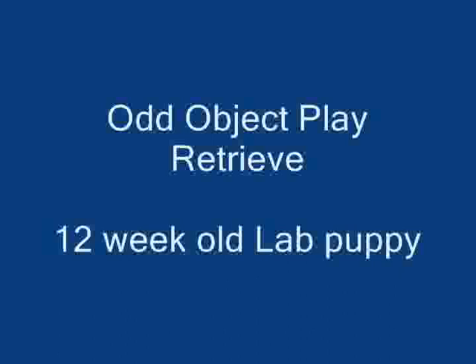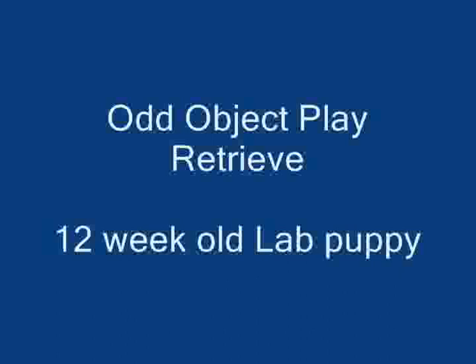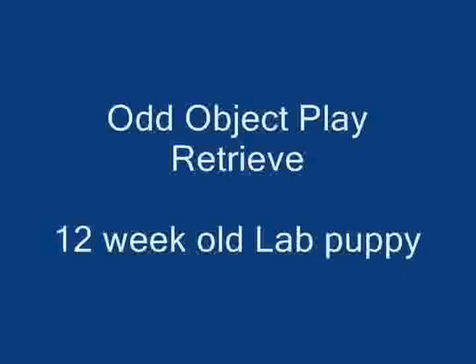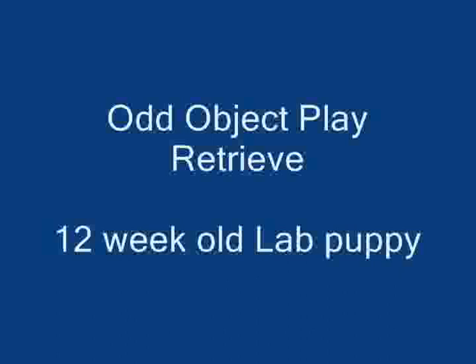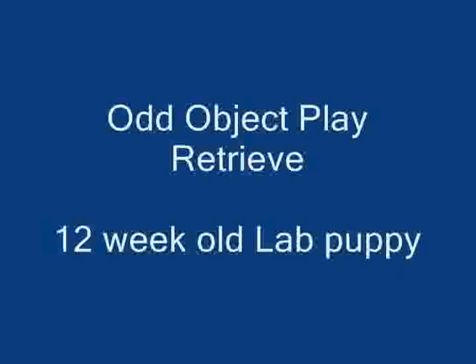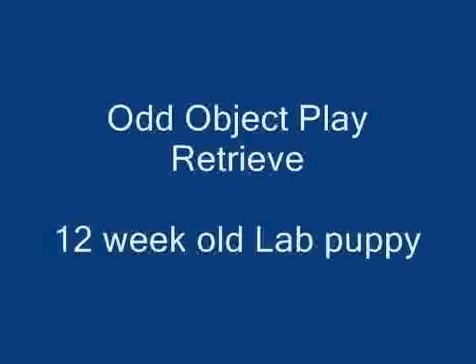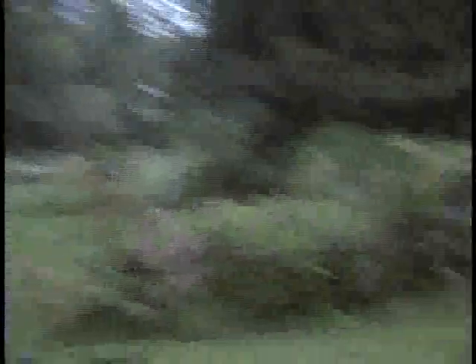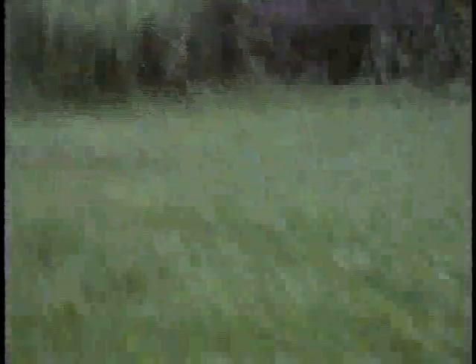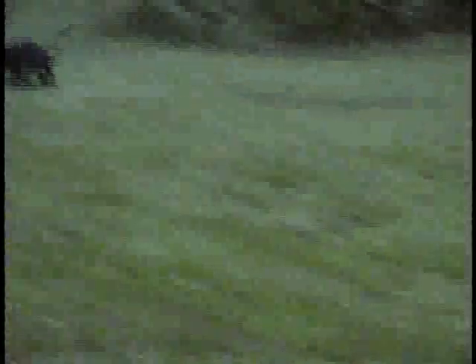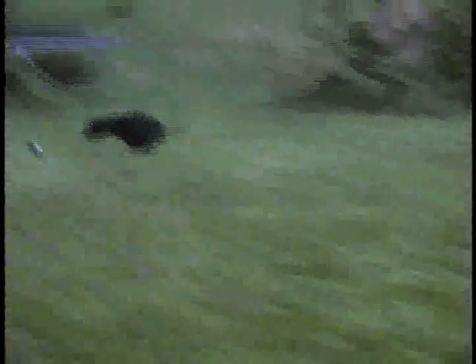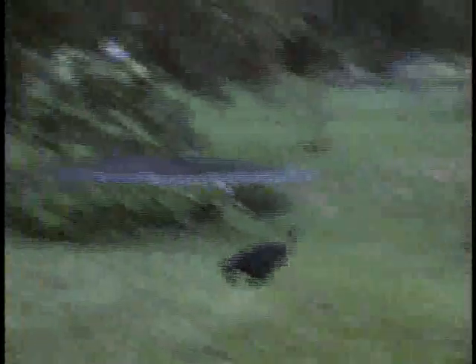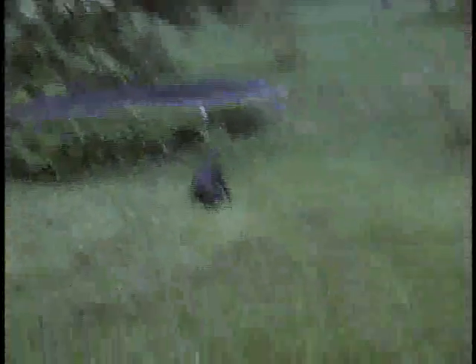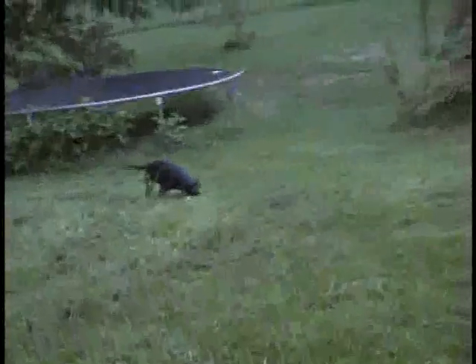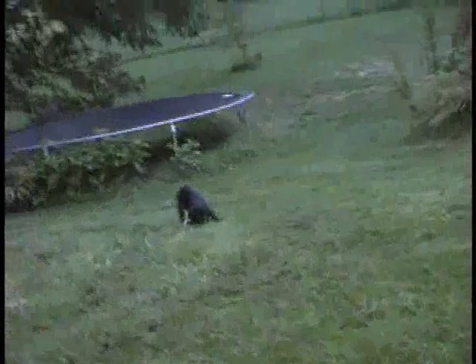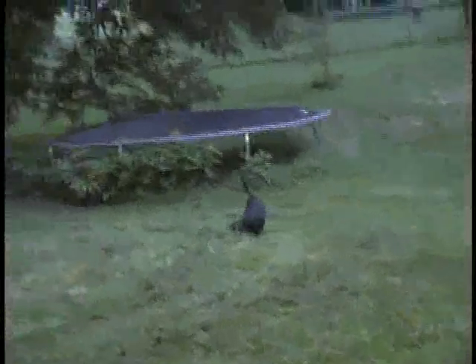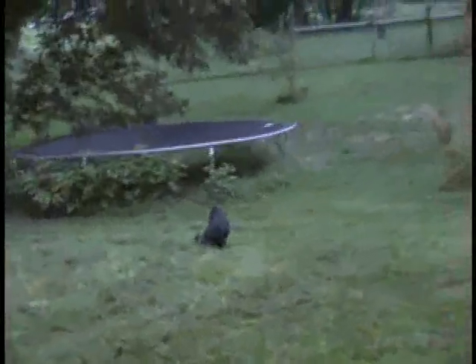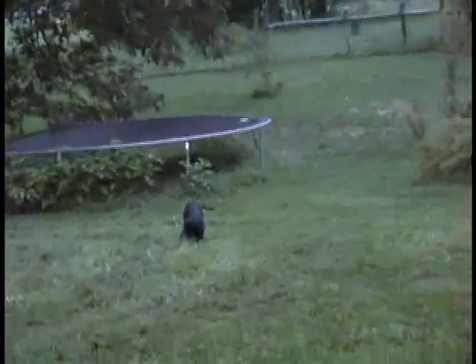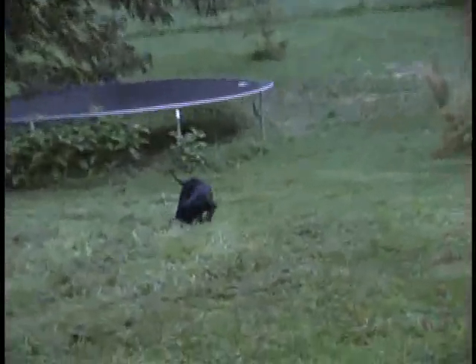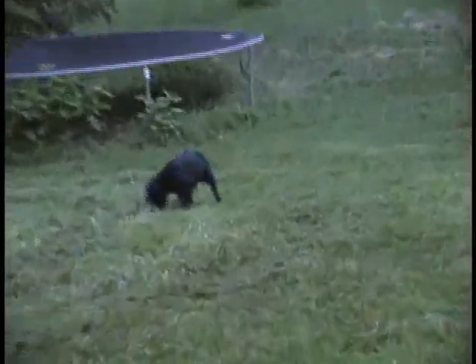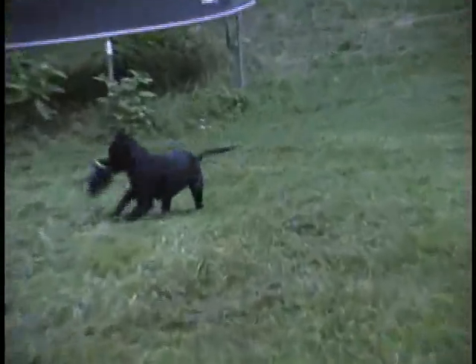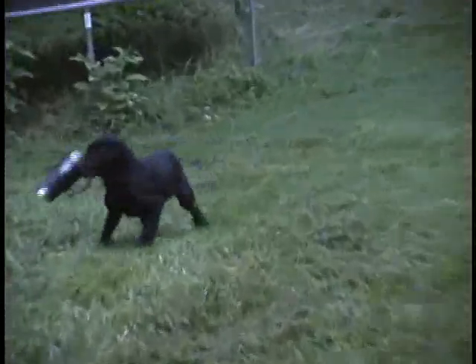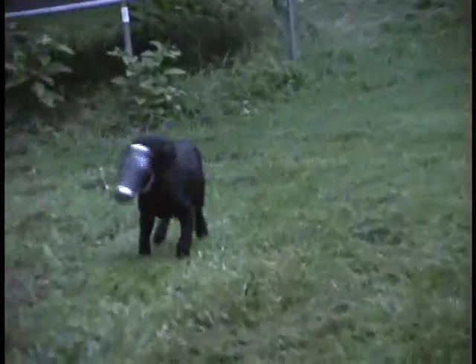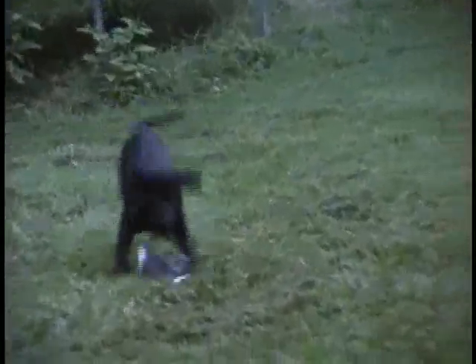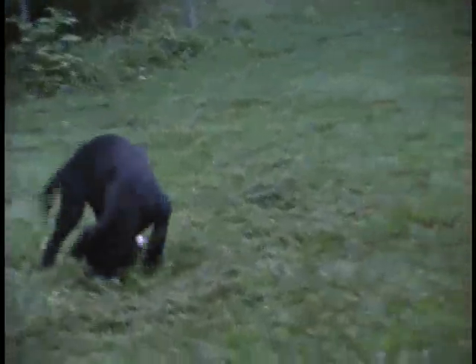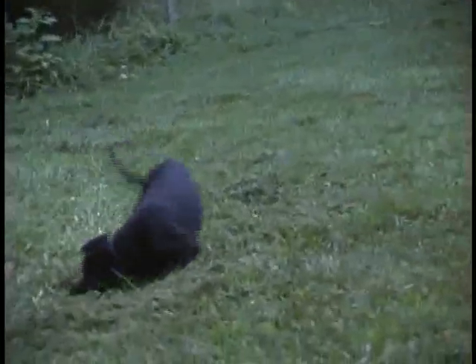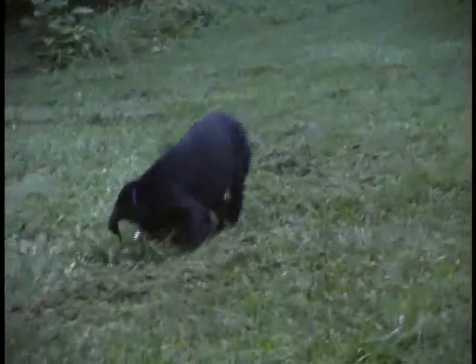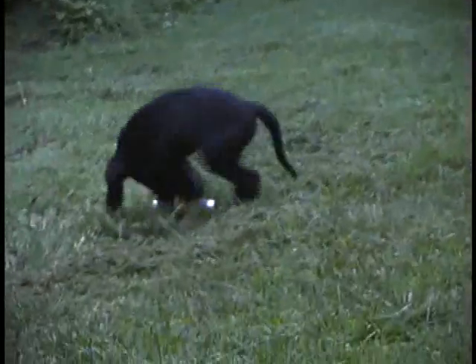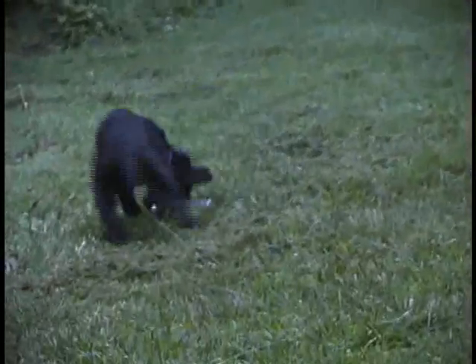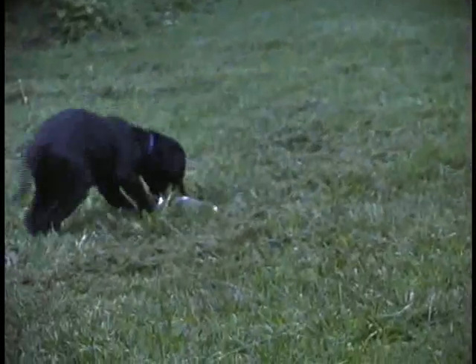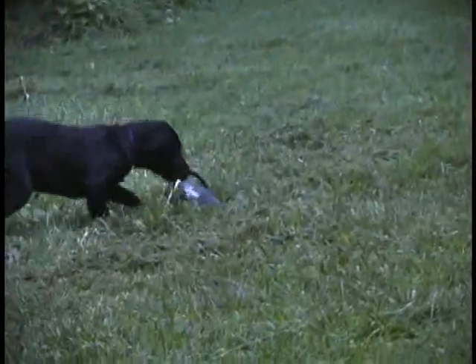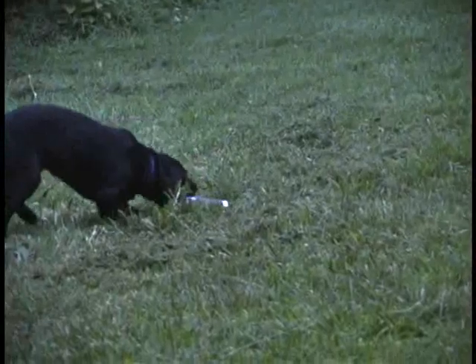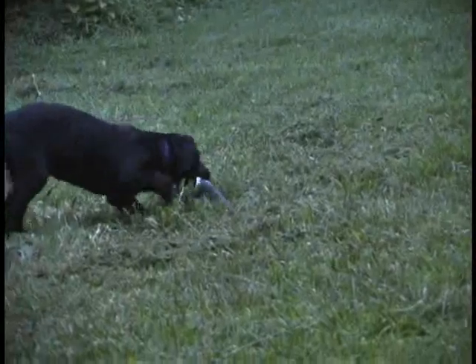This is Pat Nolan and Carrie. Carrie is about 12 weeks old here. She is a Grady Fly Pump playing some odd object retrieve.